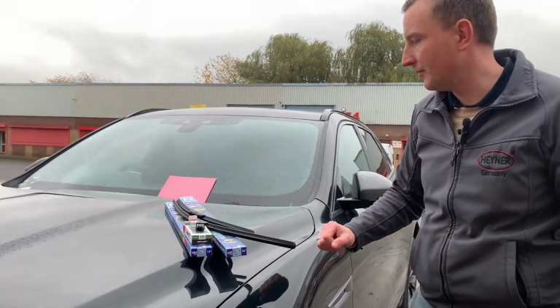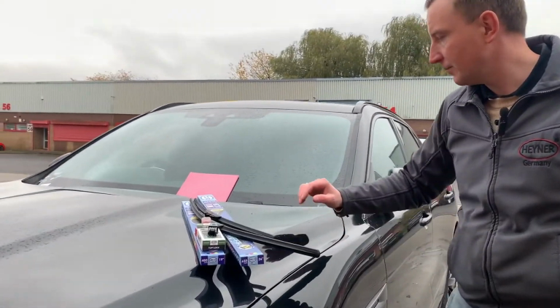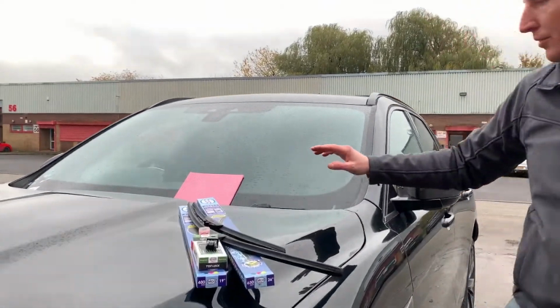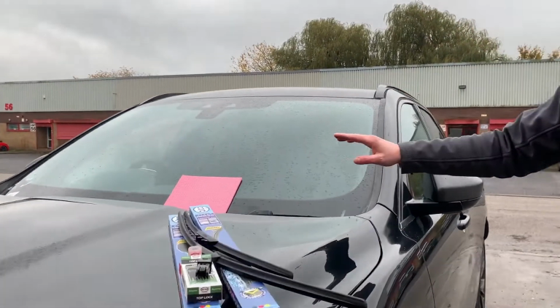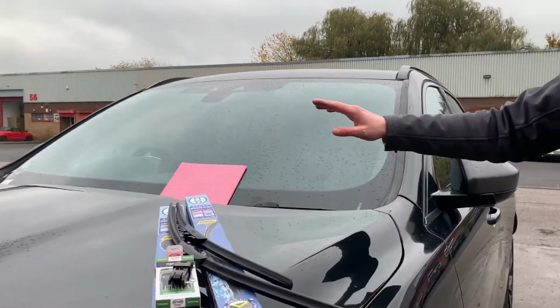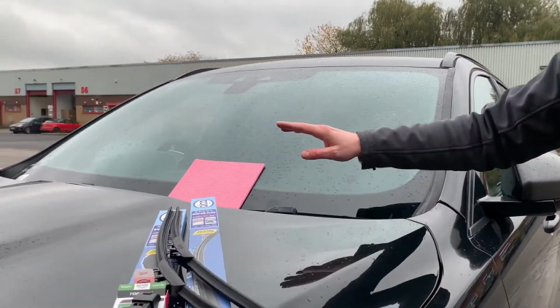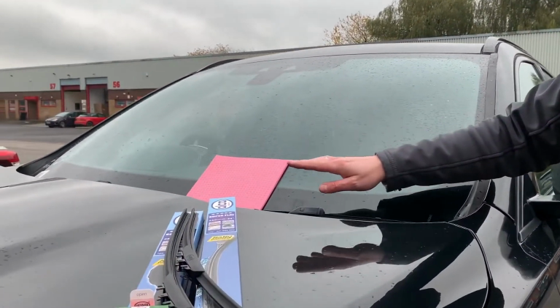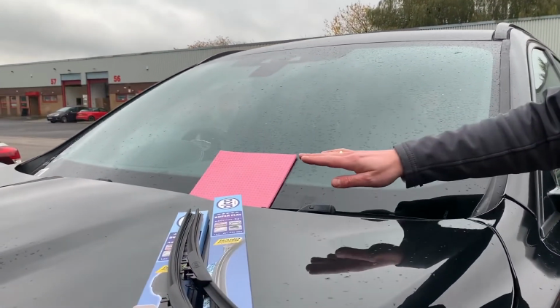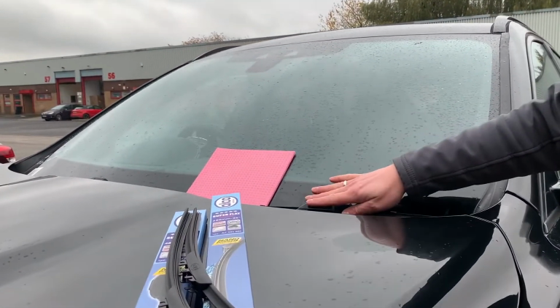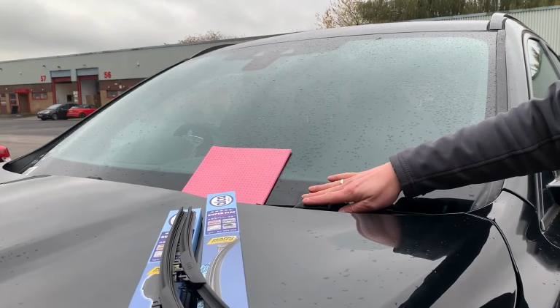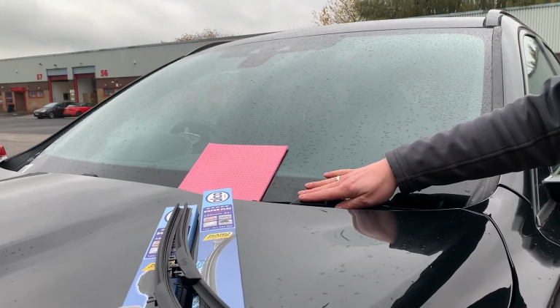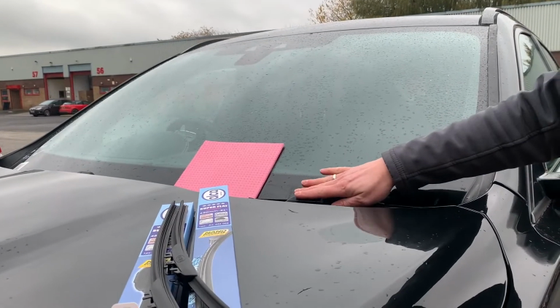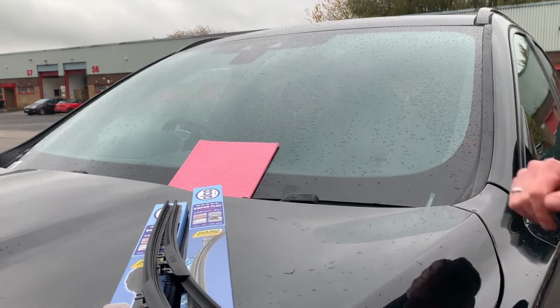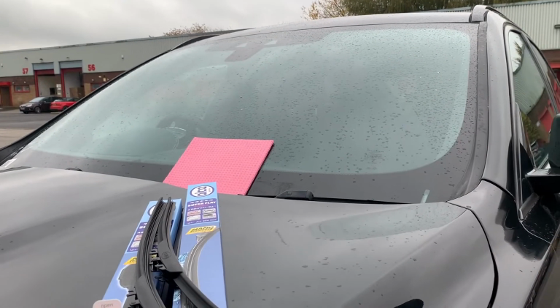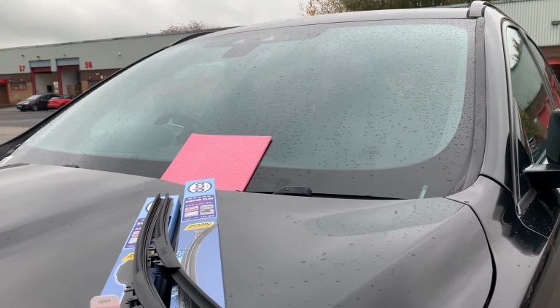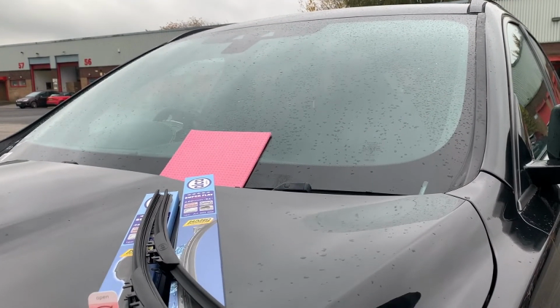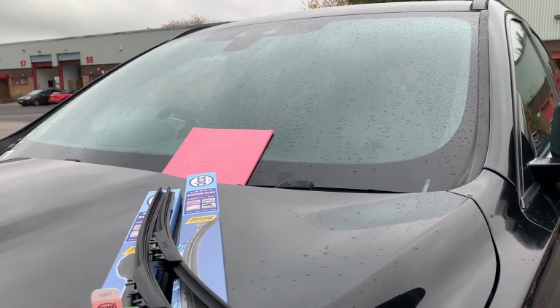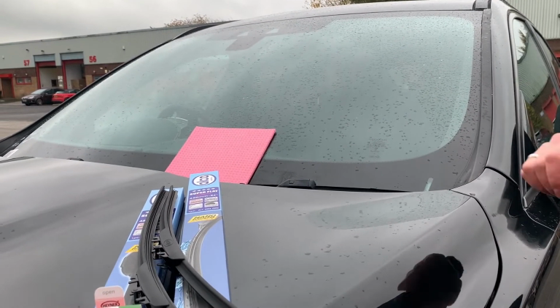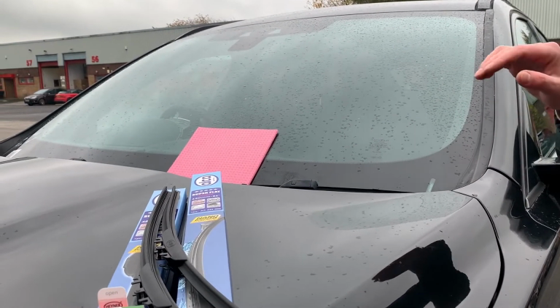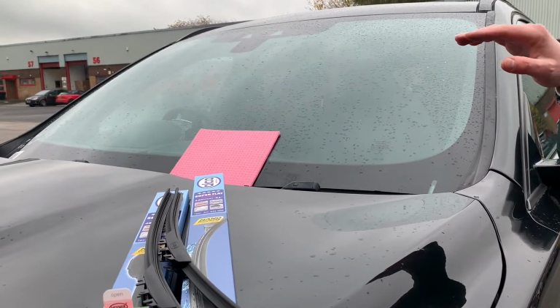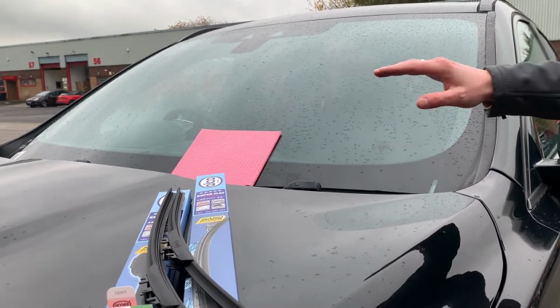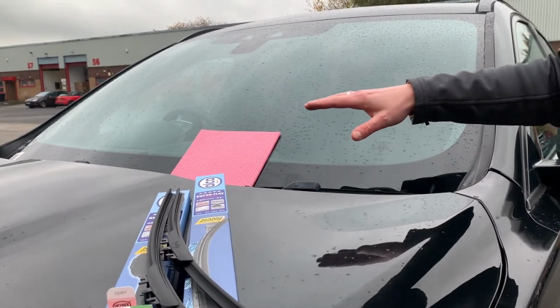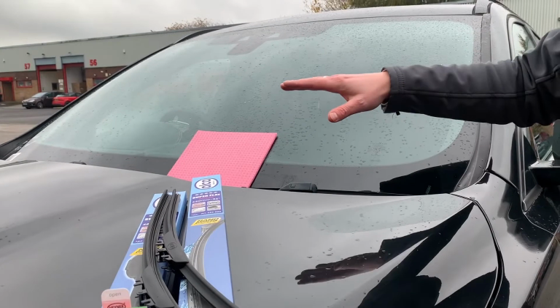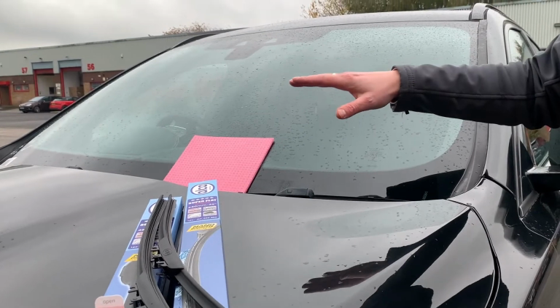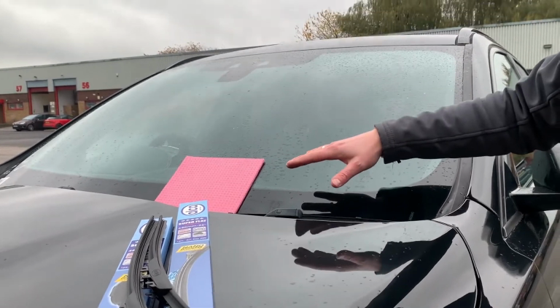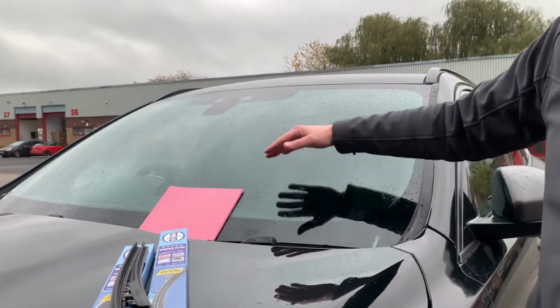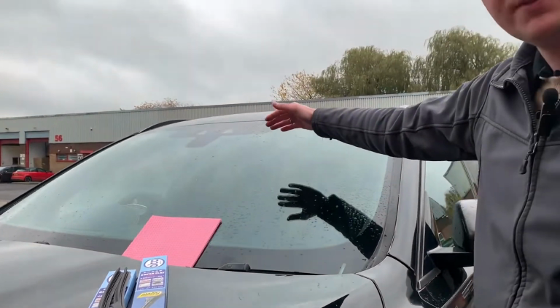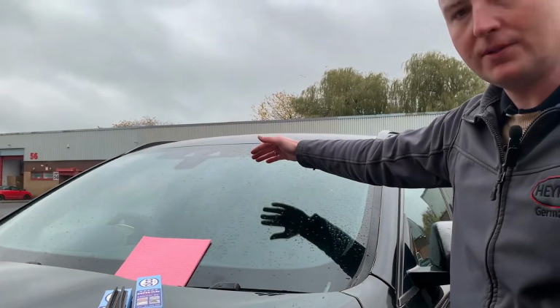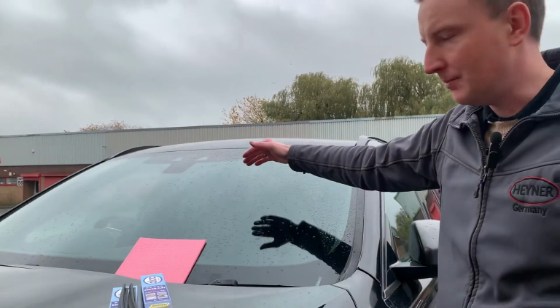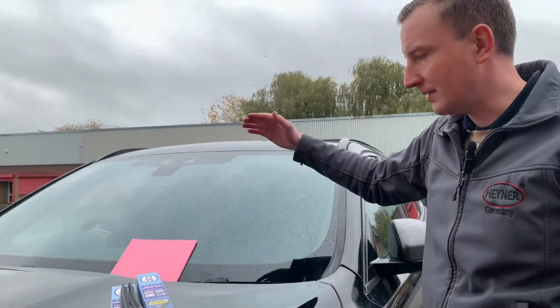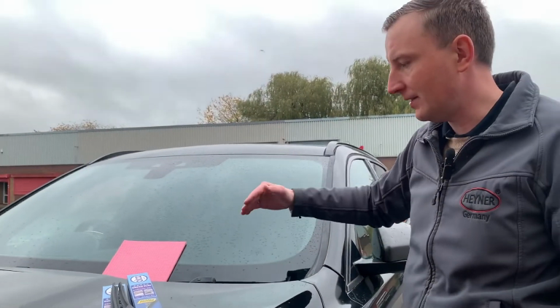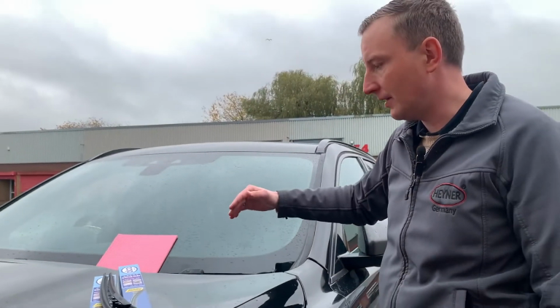First, we're going to remove the original wiper blades from this car. To do it, you can put the wipers into service mode, but that's not necessary.